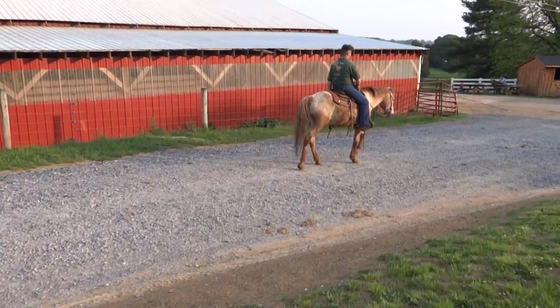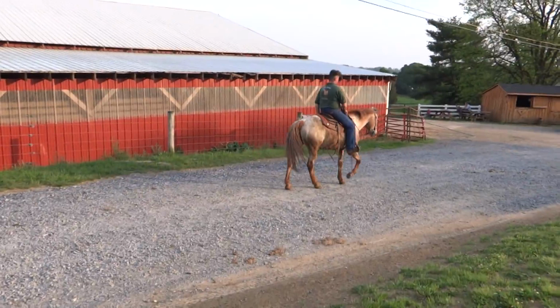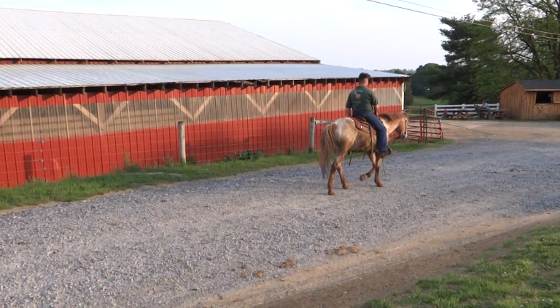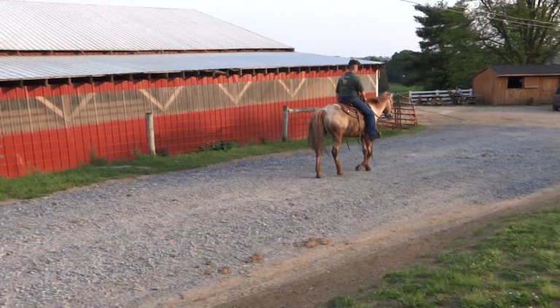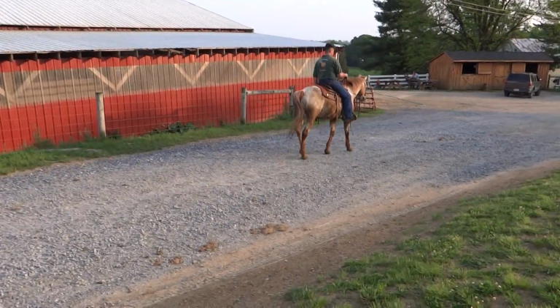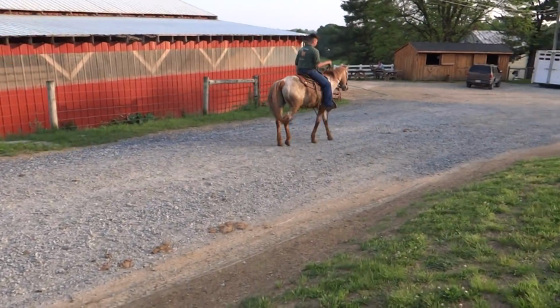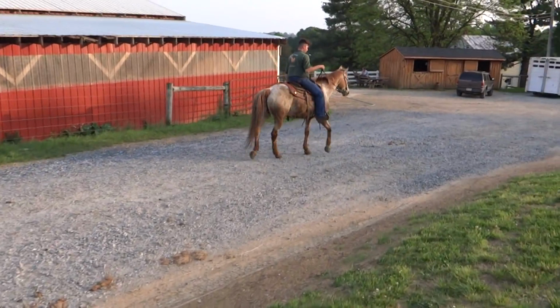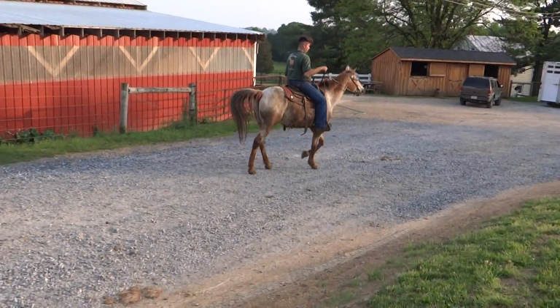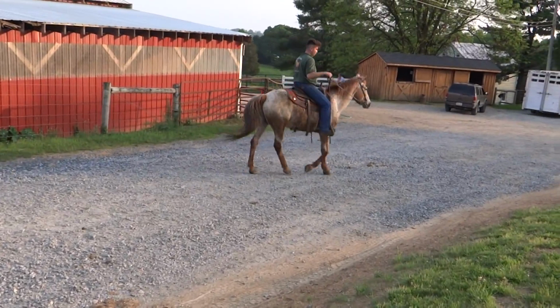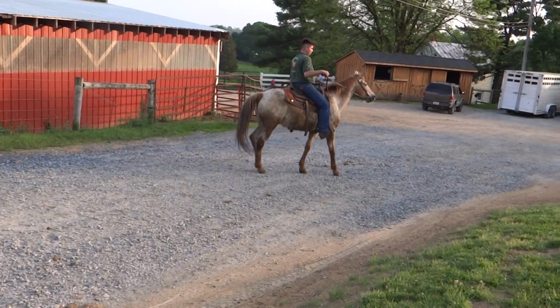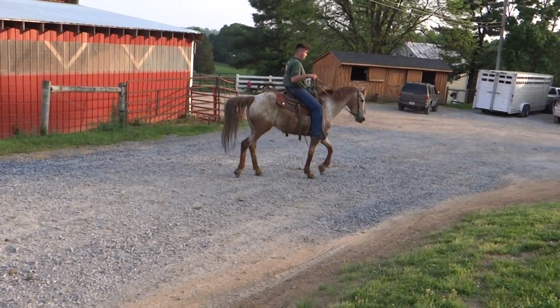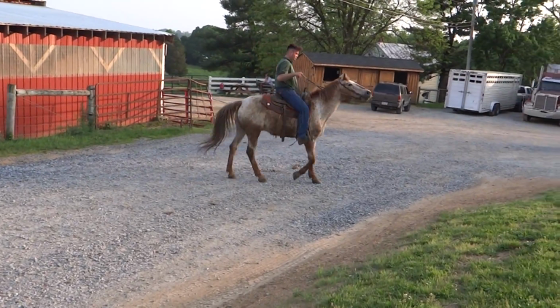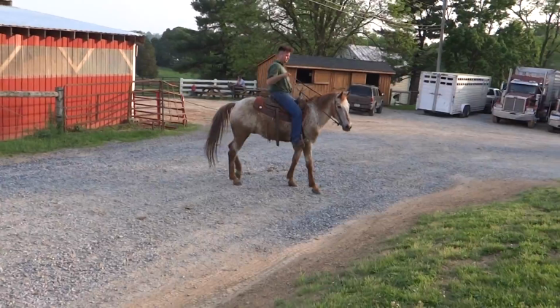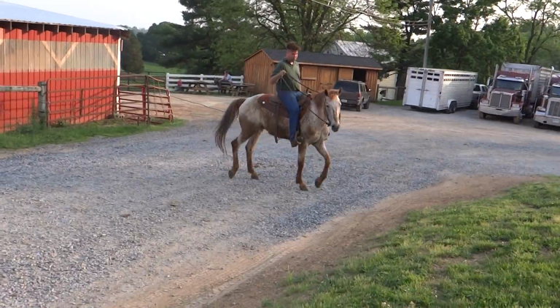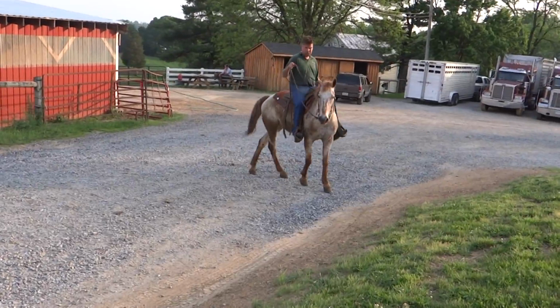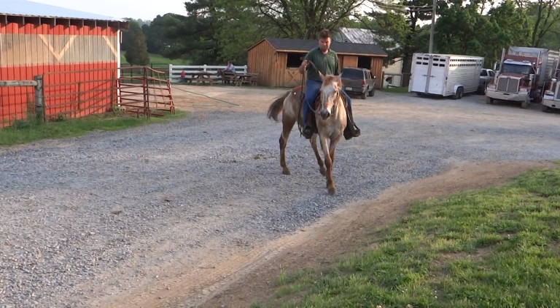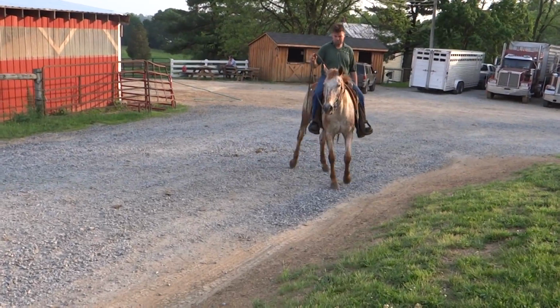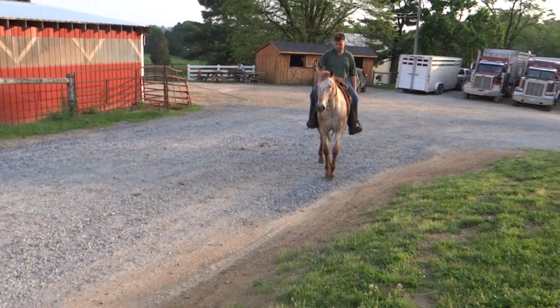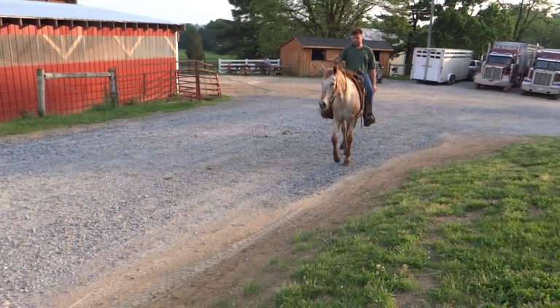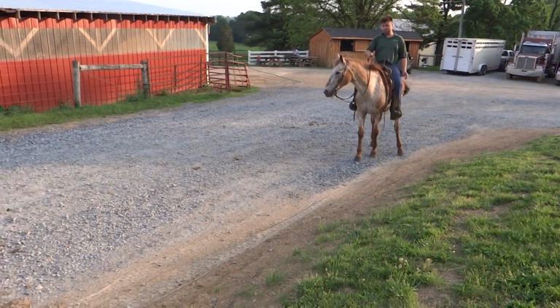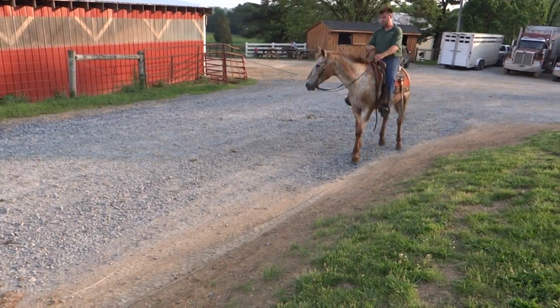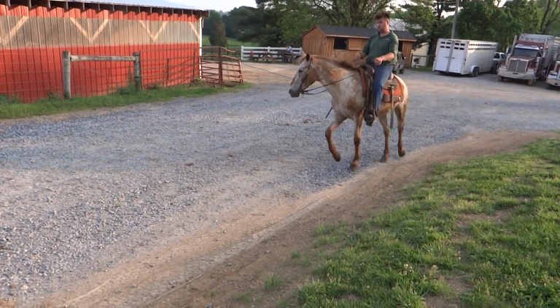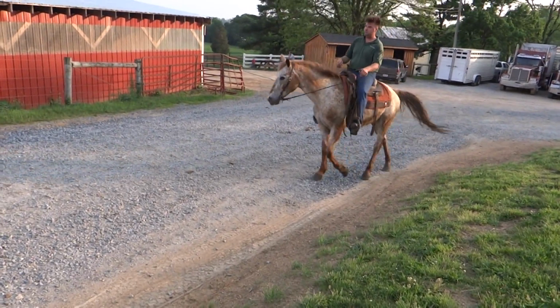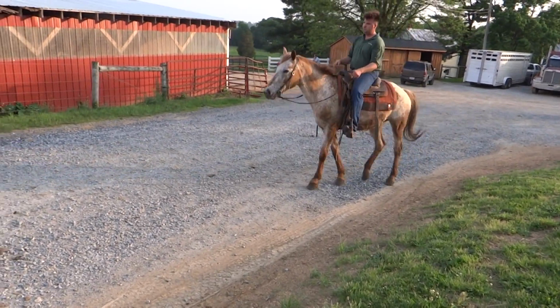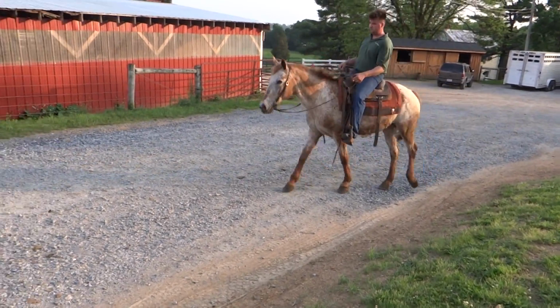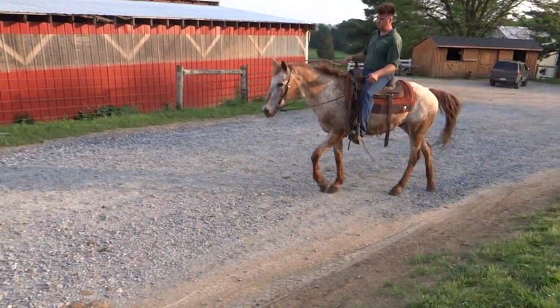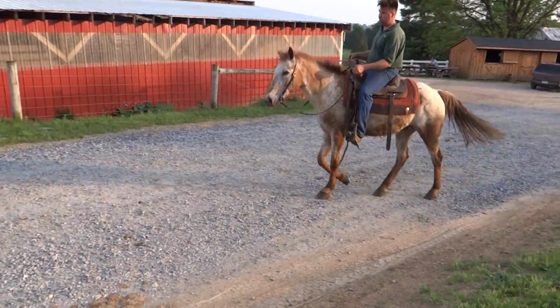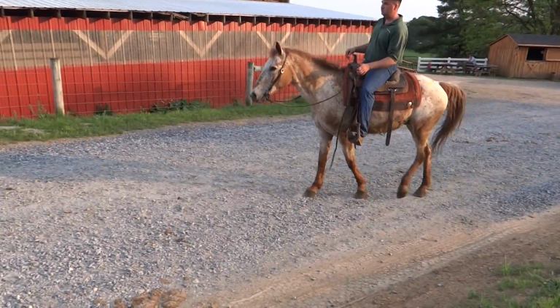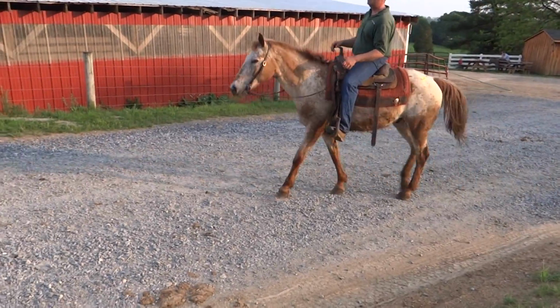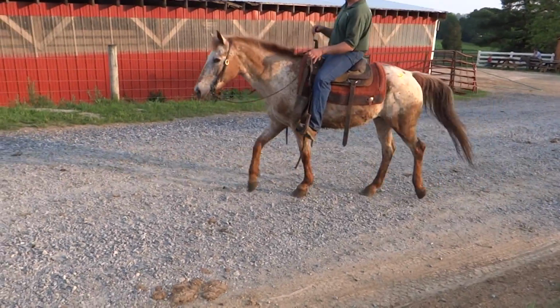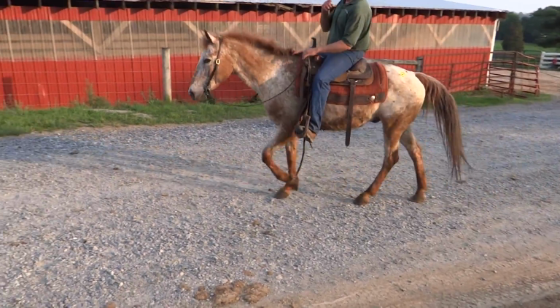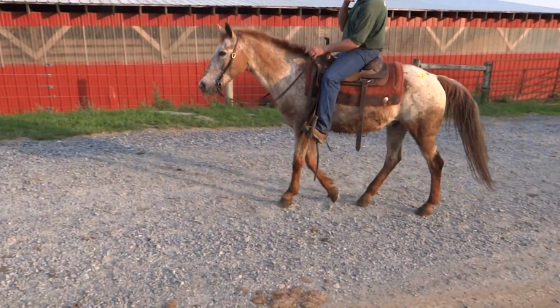All right, here's 545 Red Roan Appaloosa, calving, neck reins, walk trot canter. Came back to a real nice slow walk, shoes on the front, branded on the left hip.